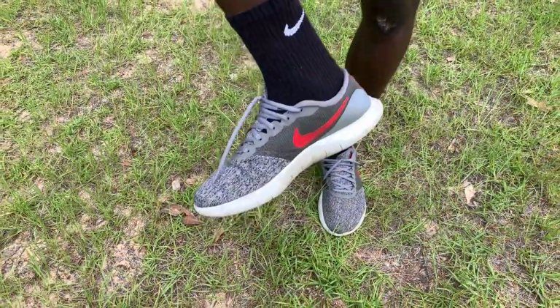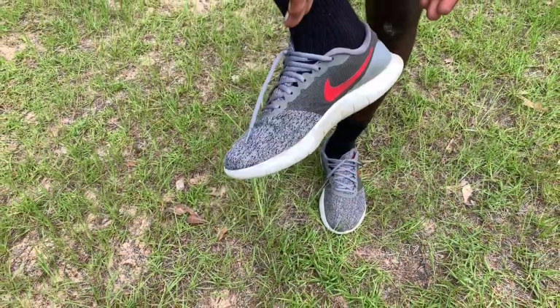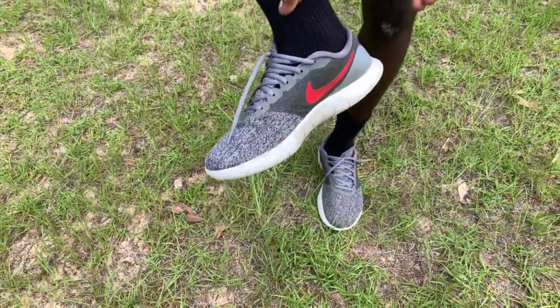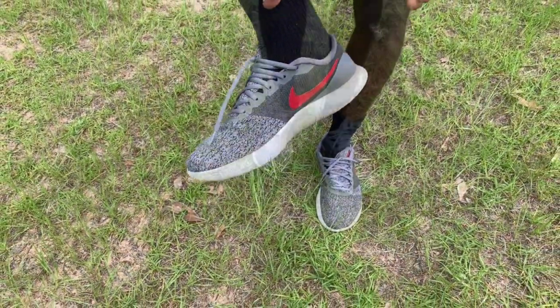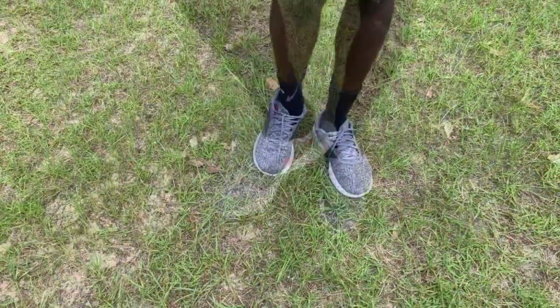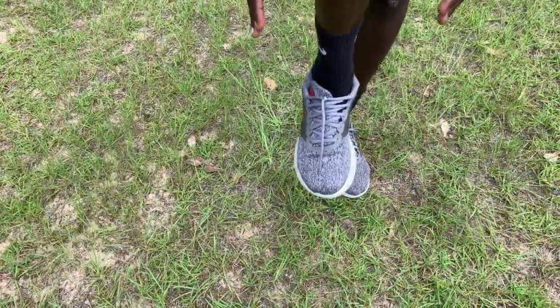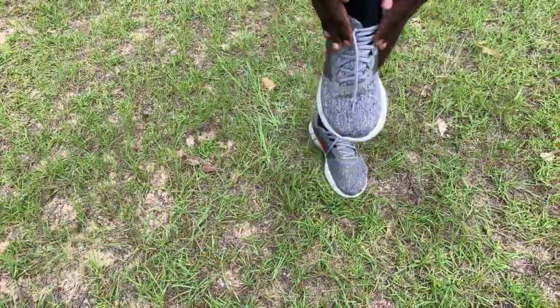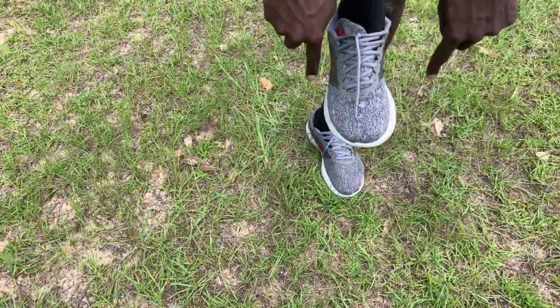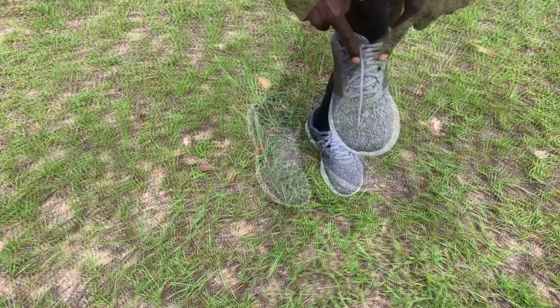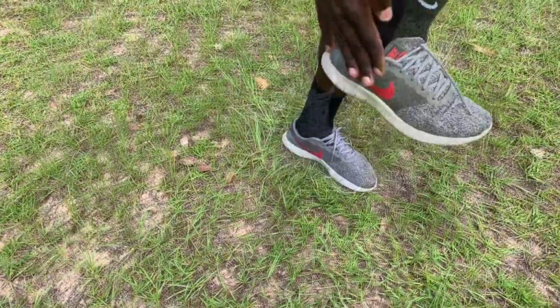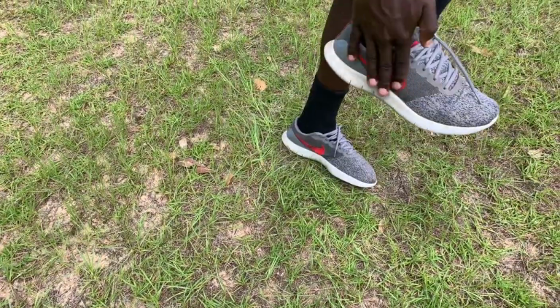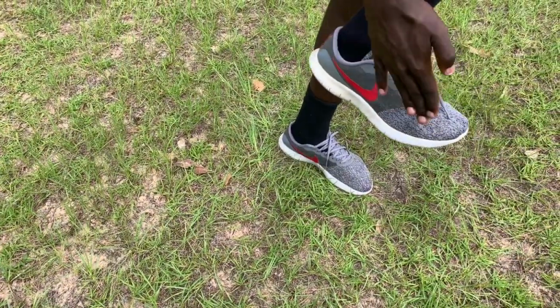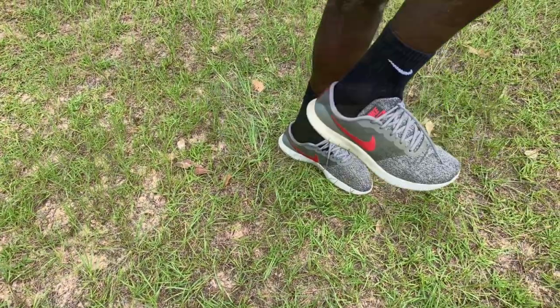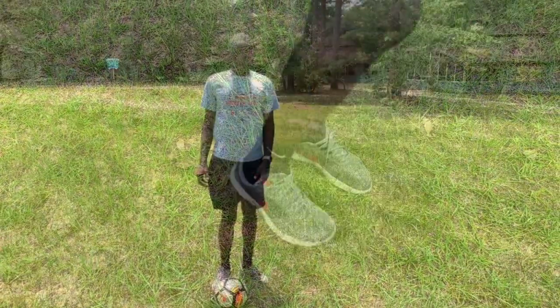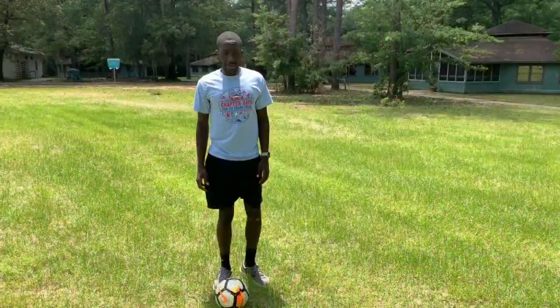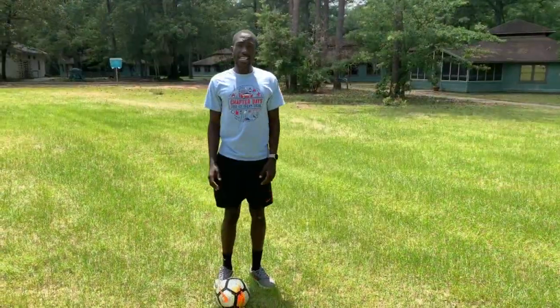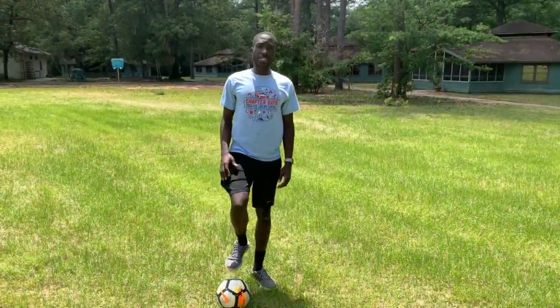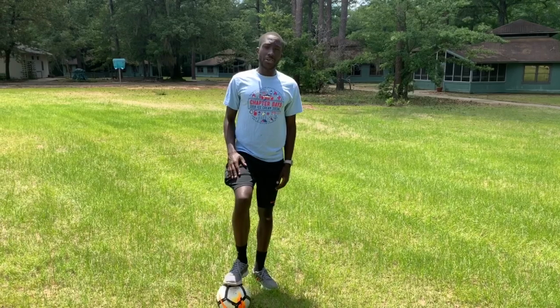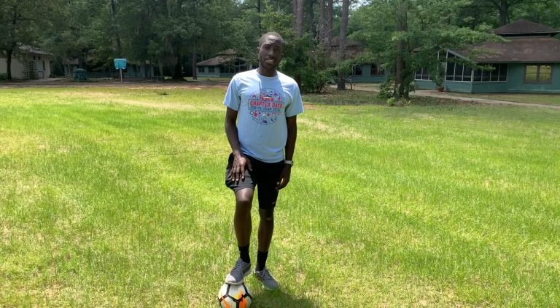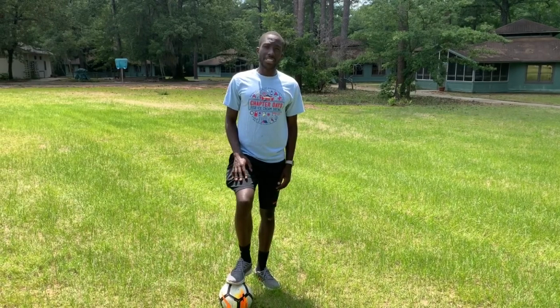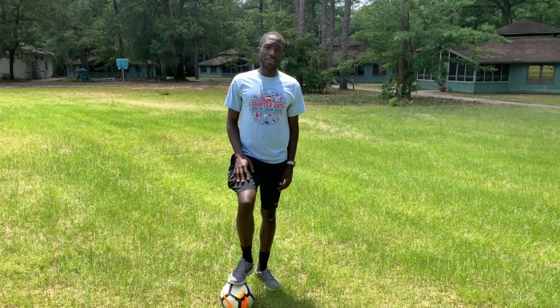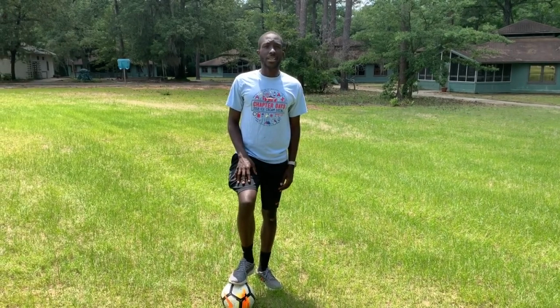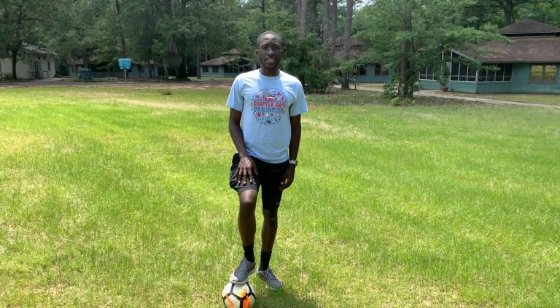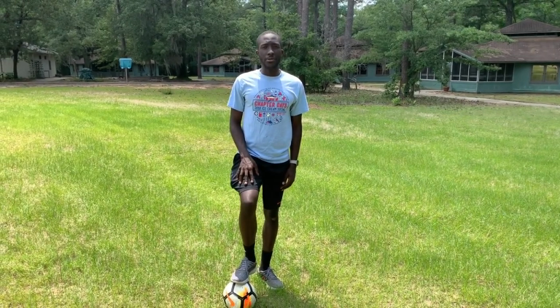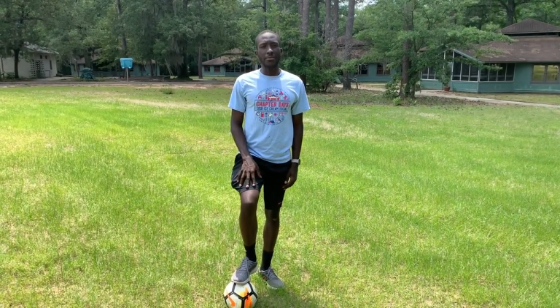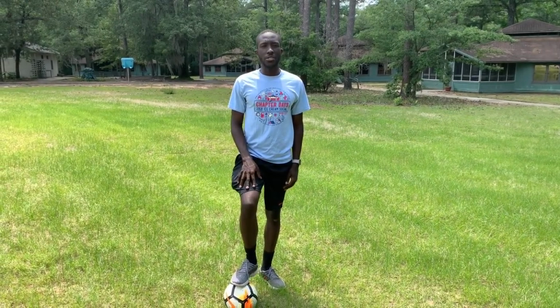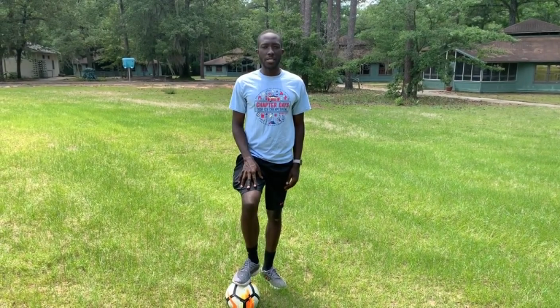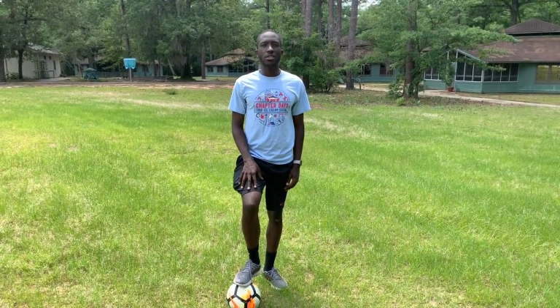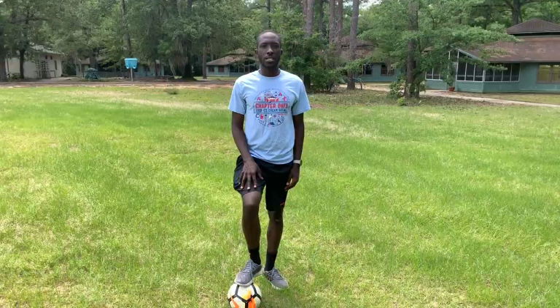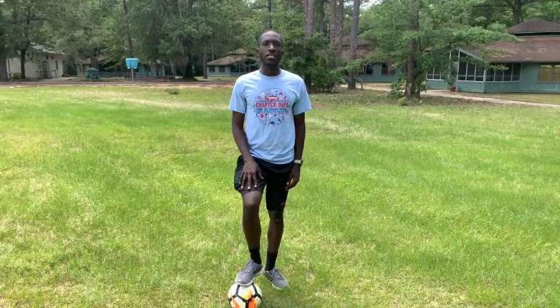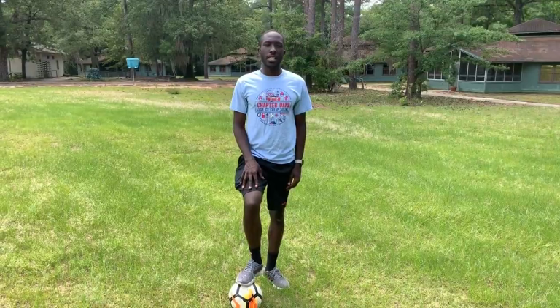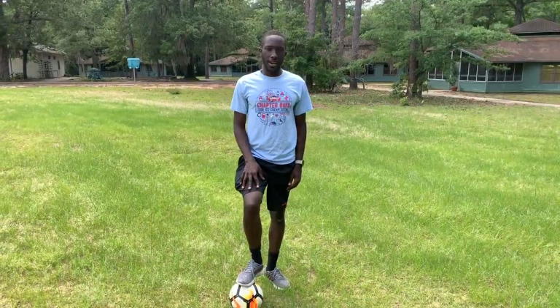This is inside the foot. This part is the laces, and this is outside the foot. The first technique I want to show you is dribbling with the inside of the foot. Dribbling inside the foot is the most commonly used technique in soccer.